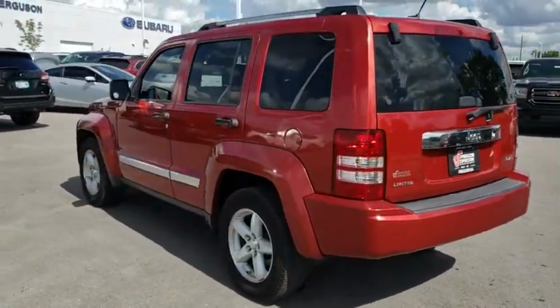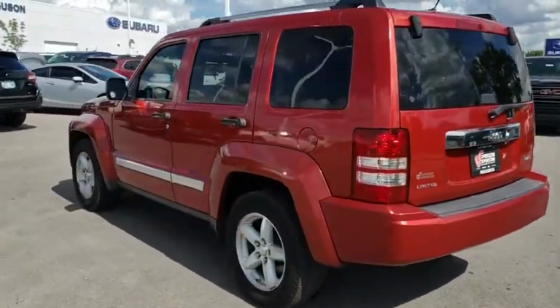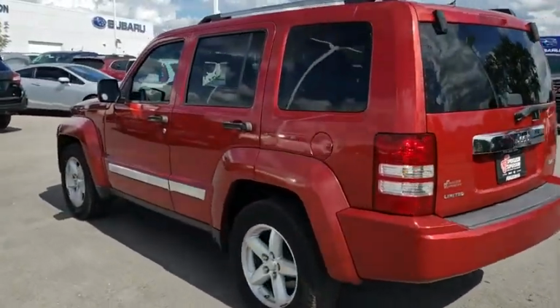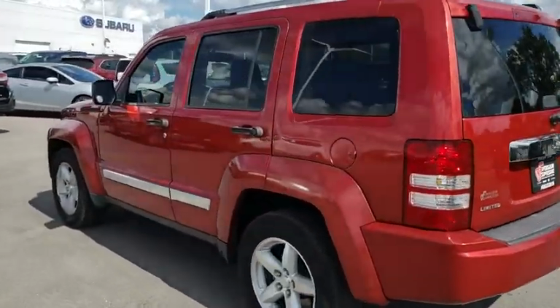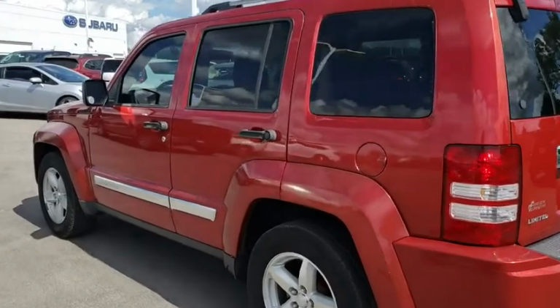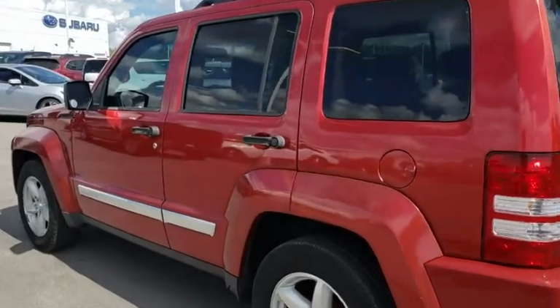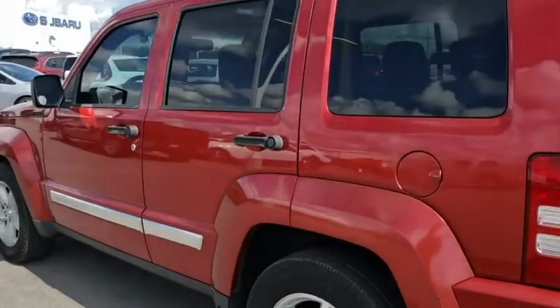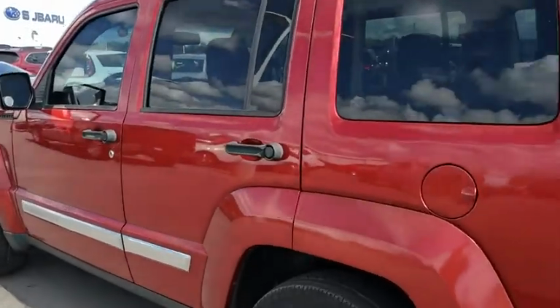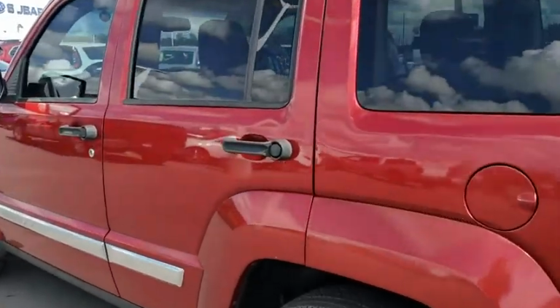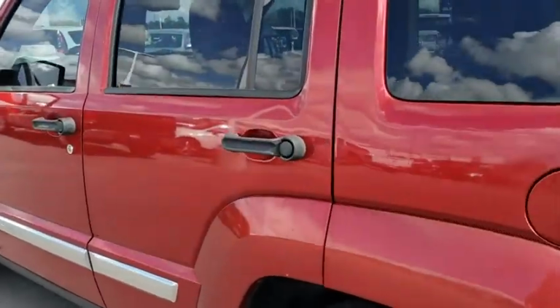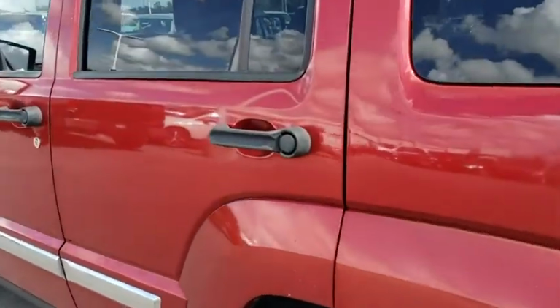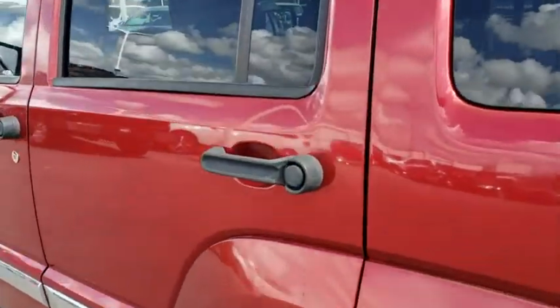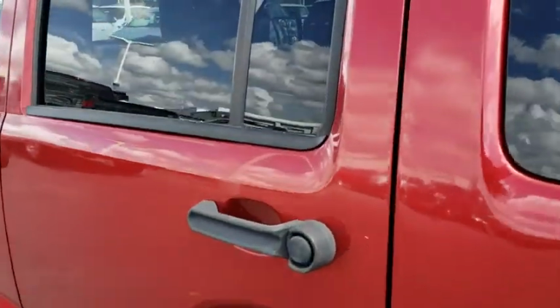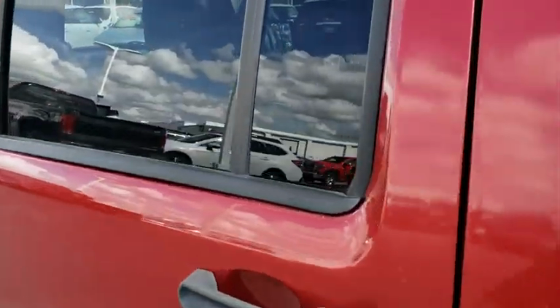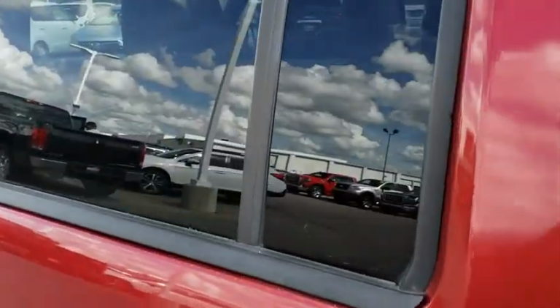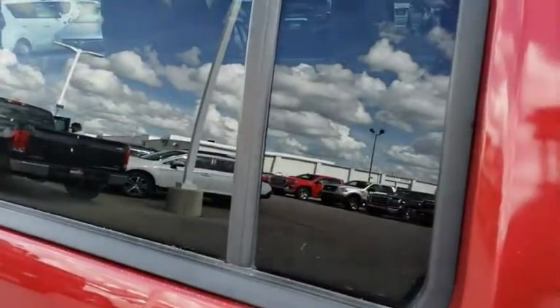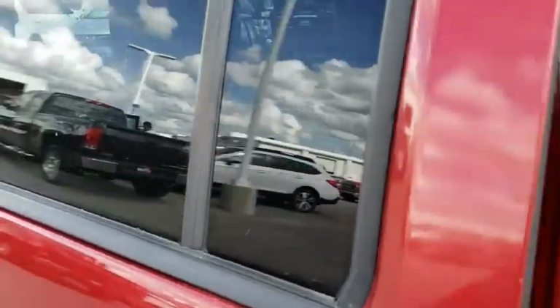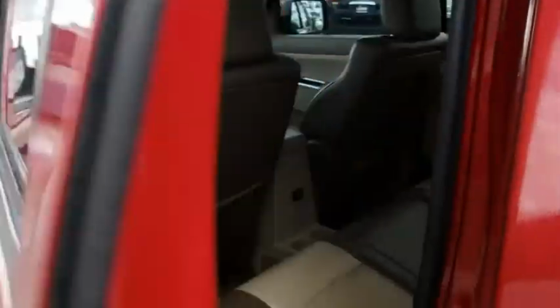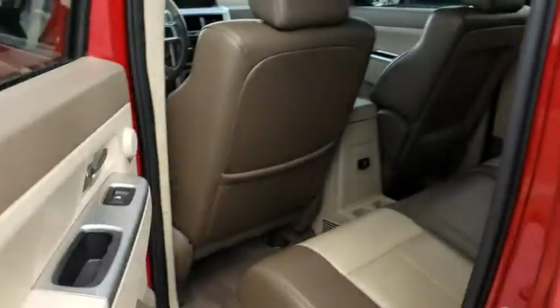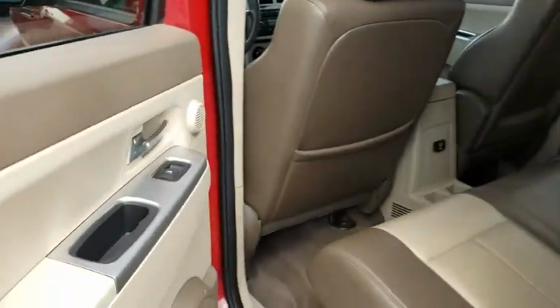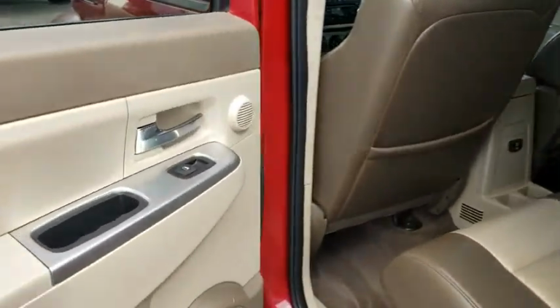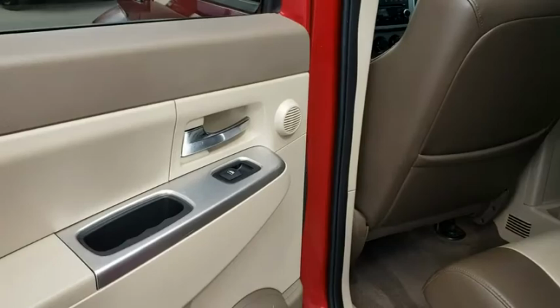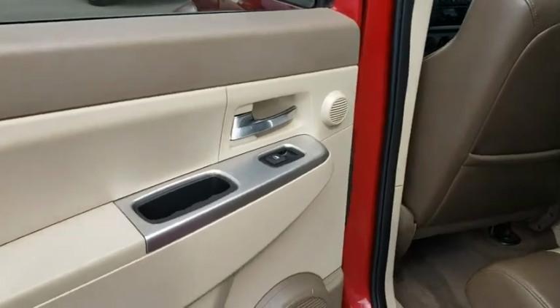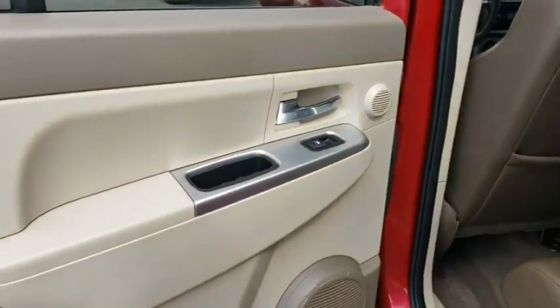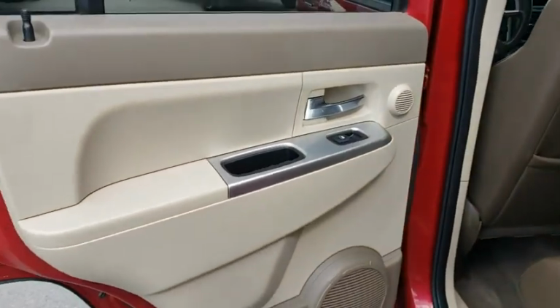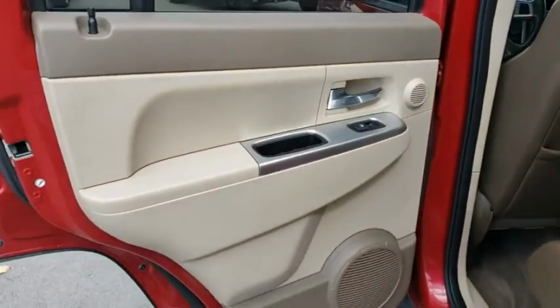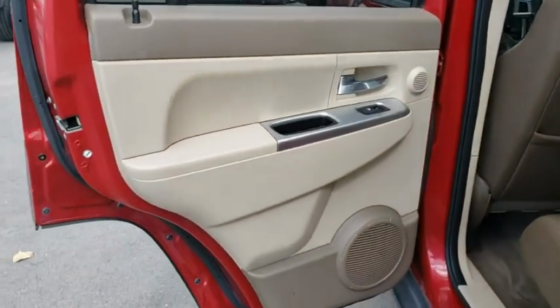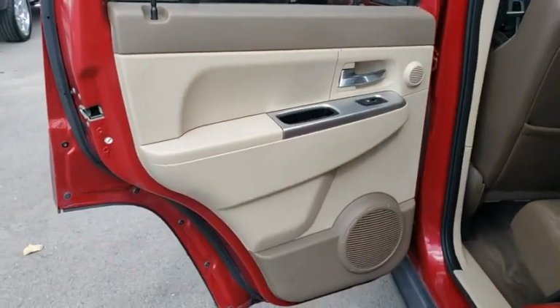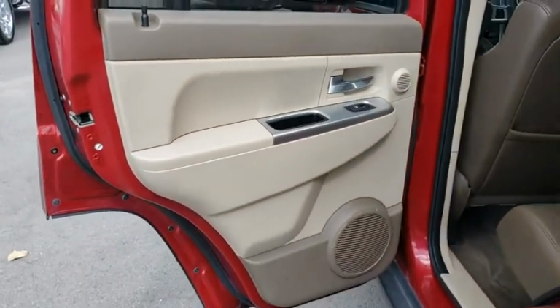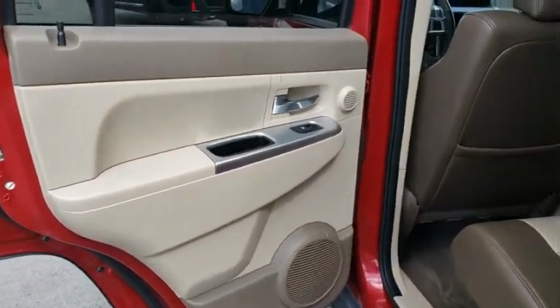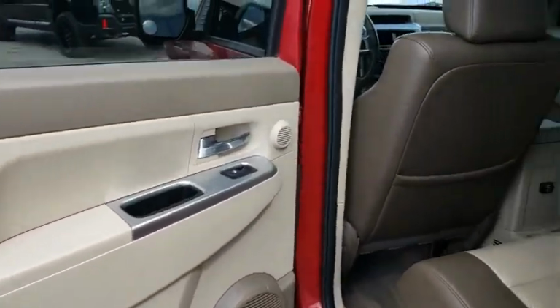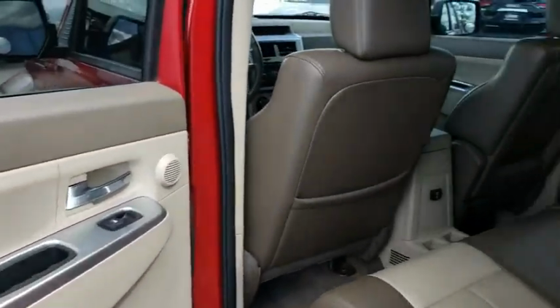Cruise control, aluminum wheels, floor mats, universal garage door opener, premium sound system, rear defrost, AM-FM stereo radio, CD player, fog lamps.